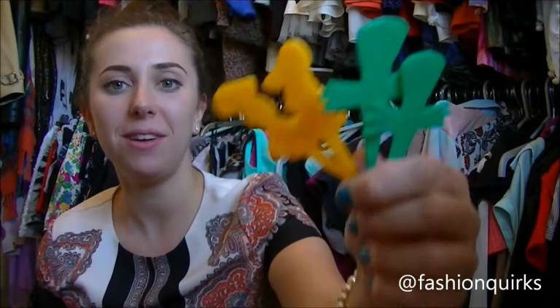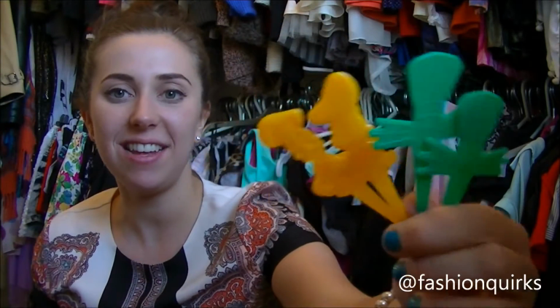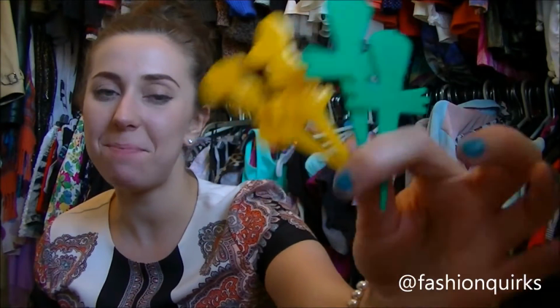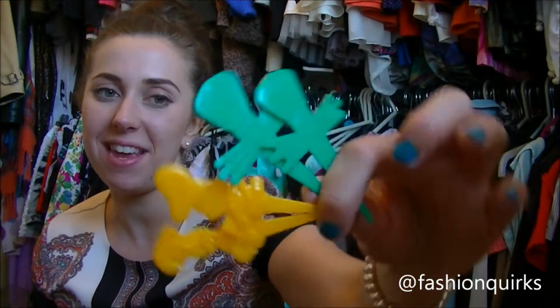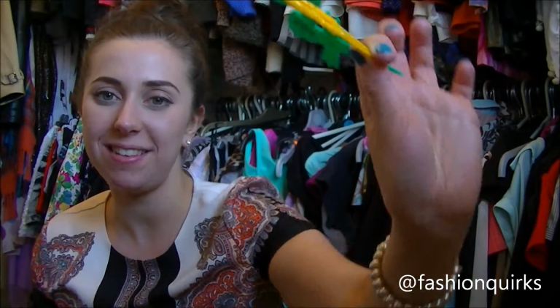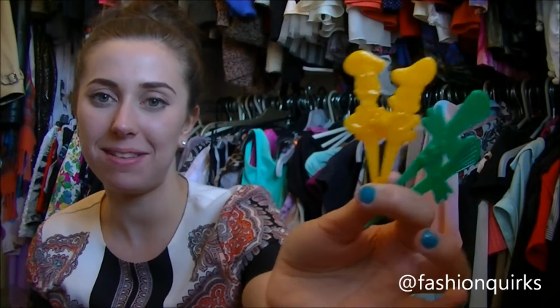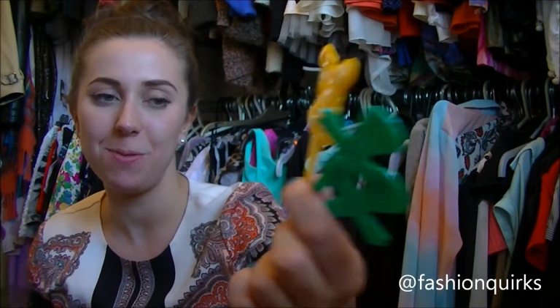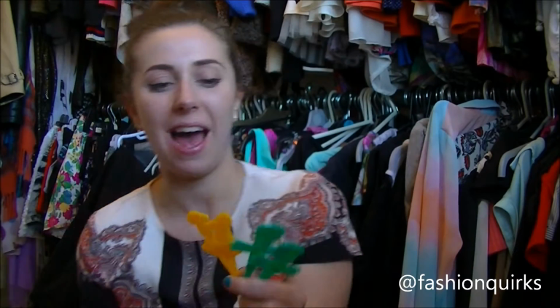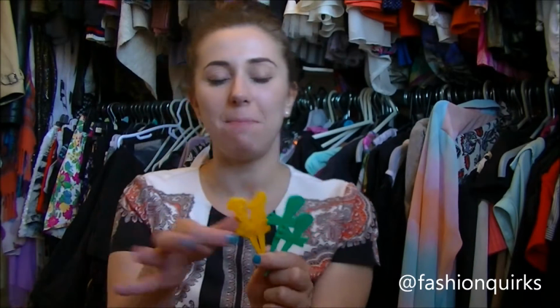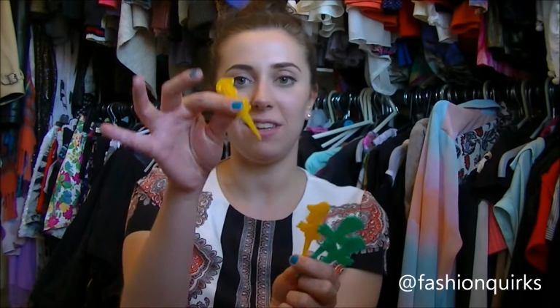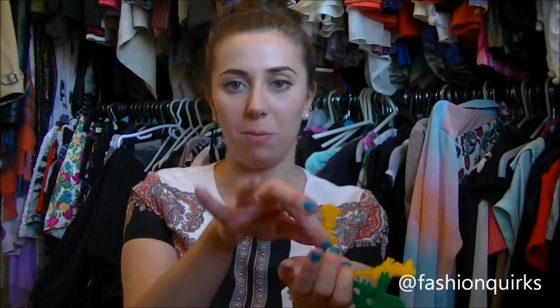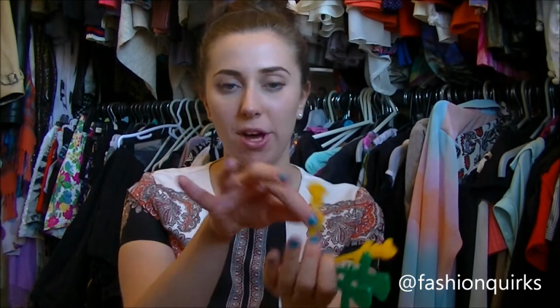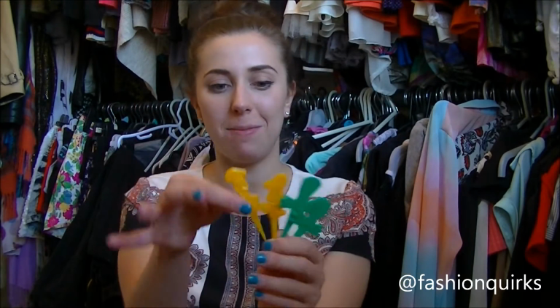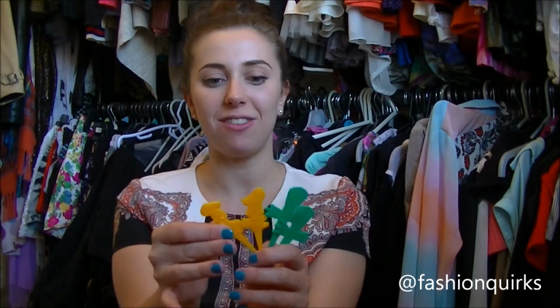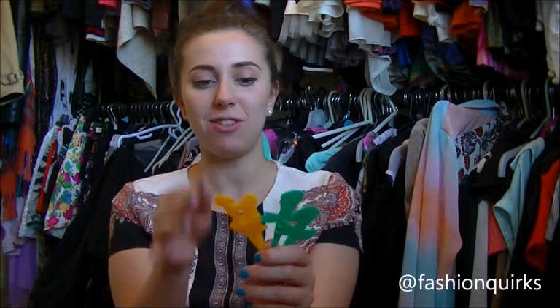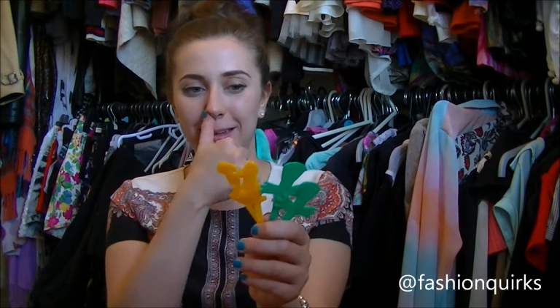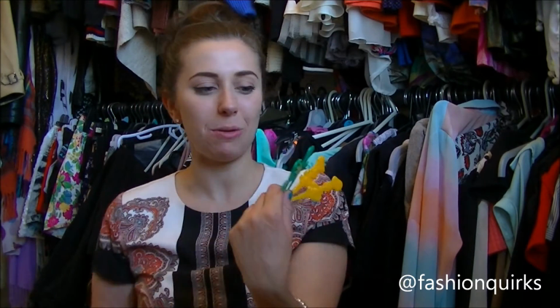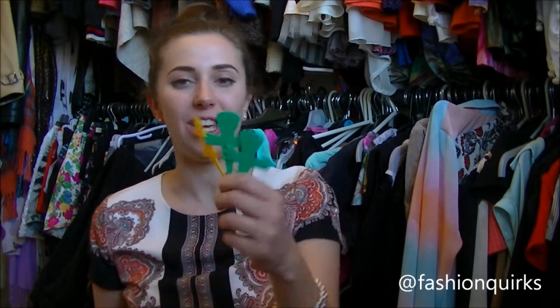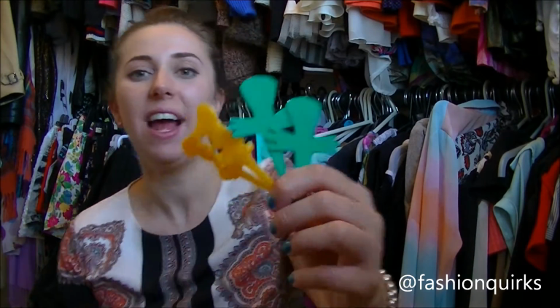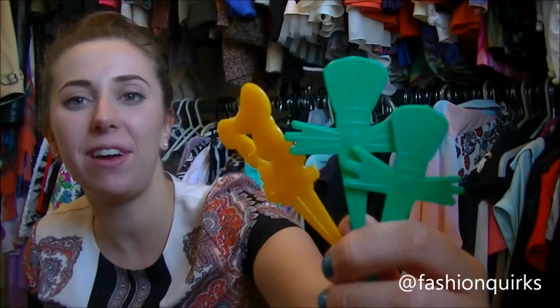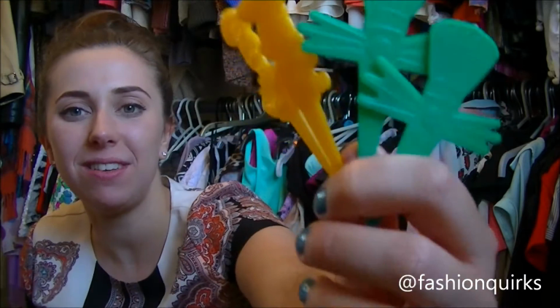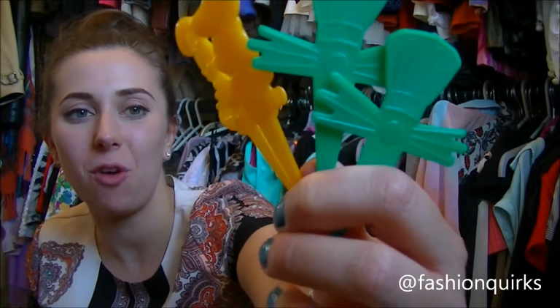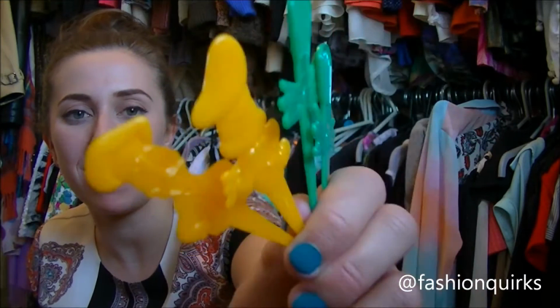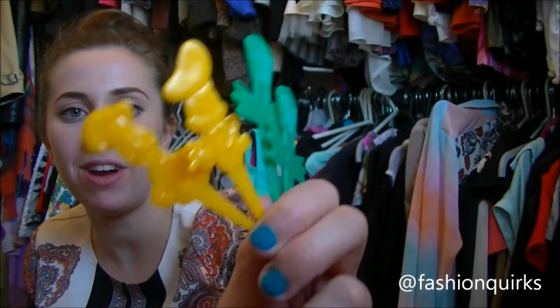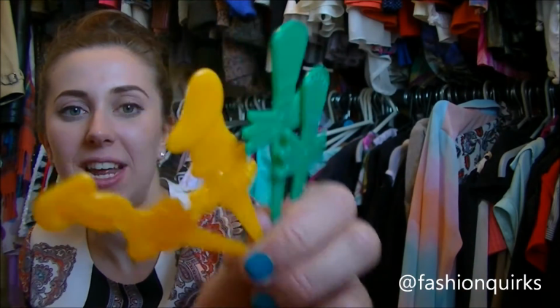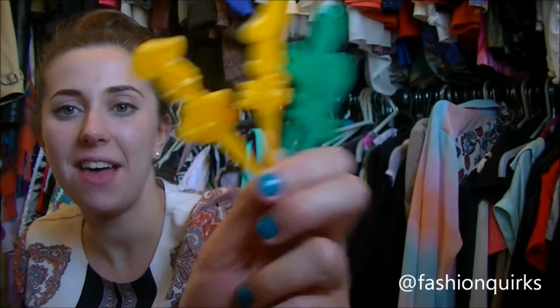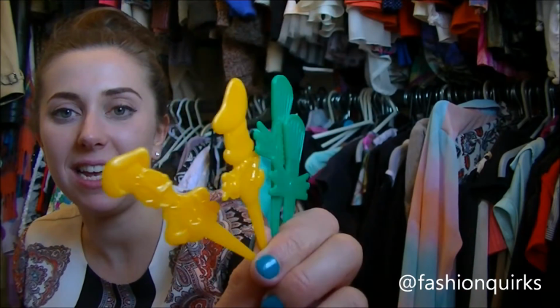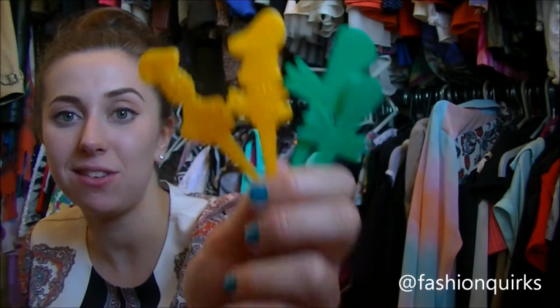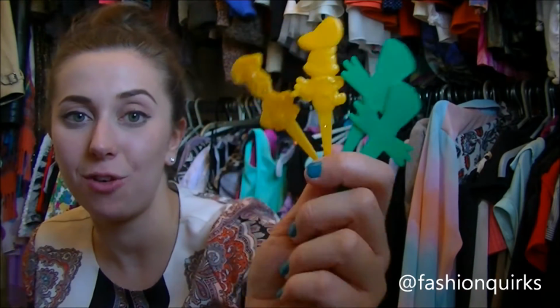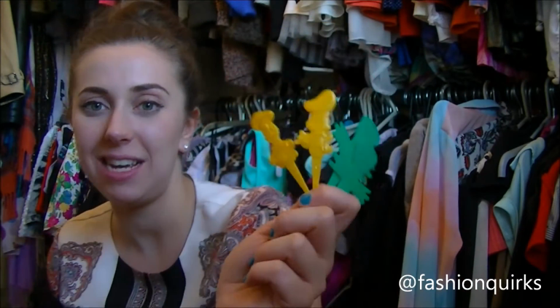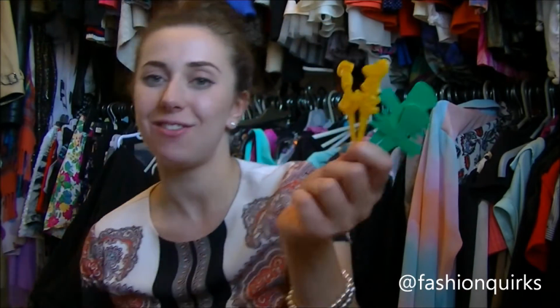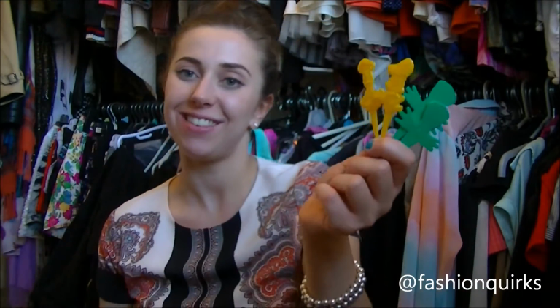I didn't necessarily buy these, but these came in some of the meals that we had. They poked these in the top of burgers to keep them together, and sandwiches and things — I just thought they were really cute. The green ones are from the Ratatouille restaurant and the yellow ones are from the Cinderella restaurant.